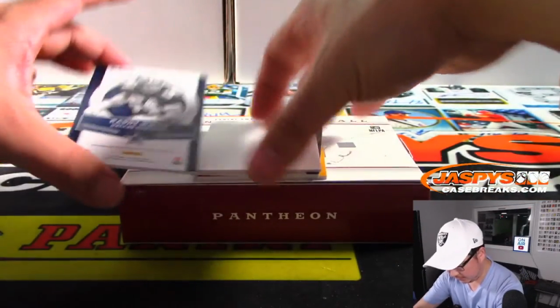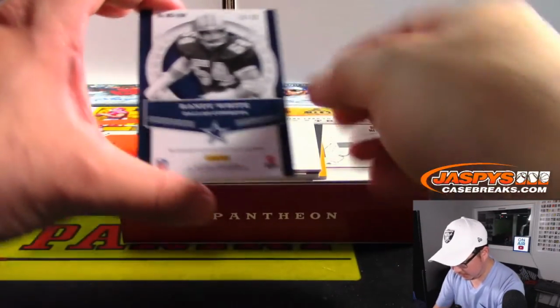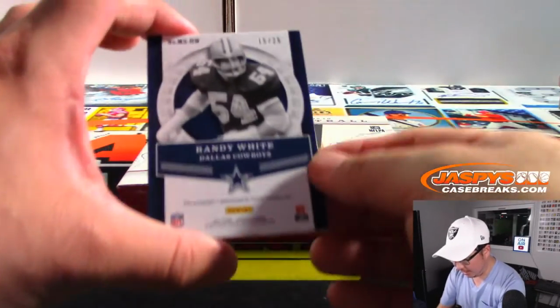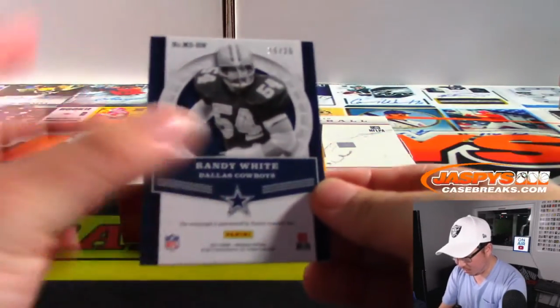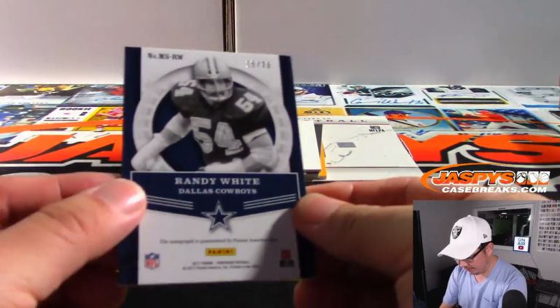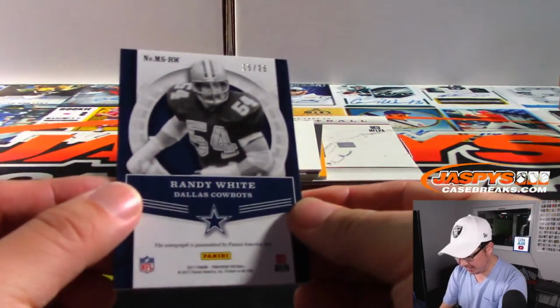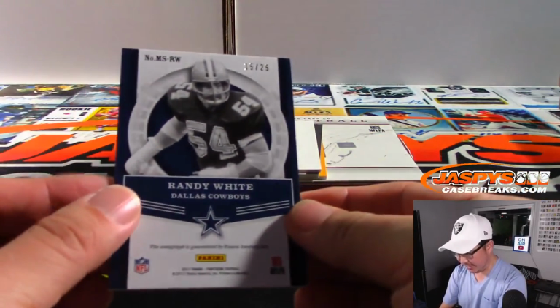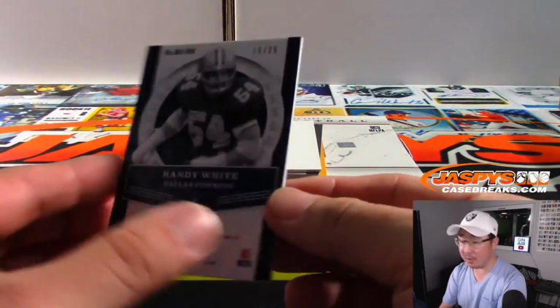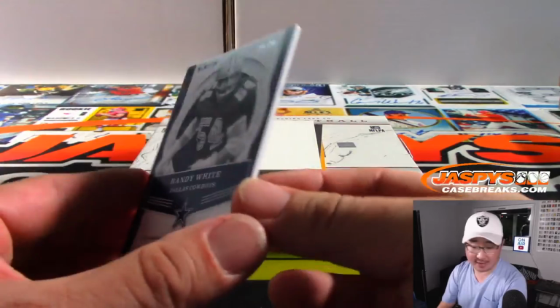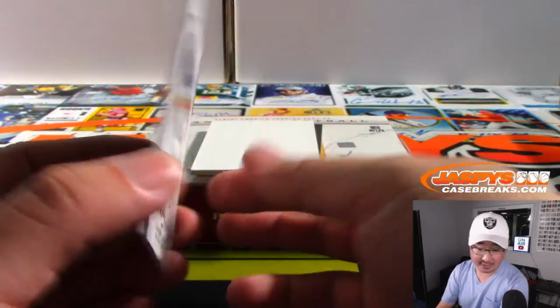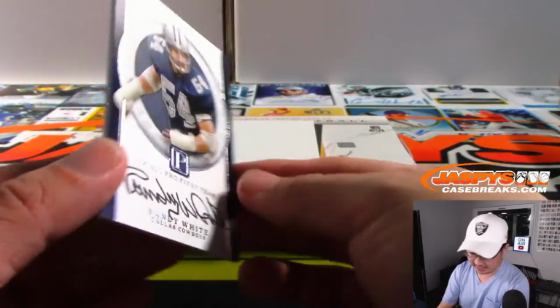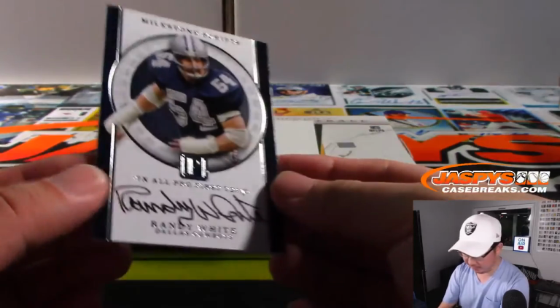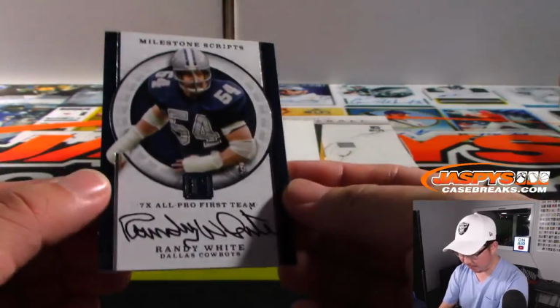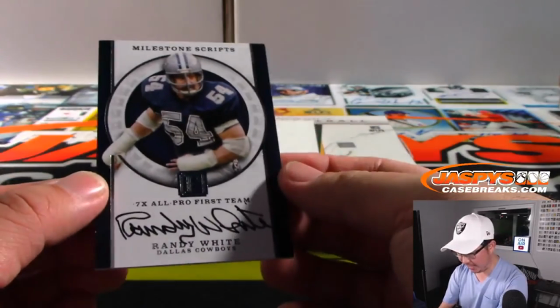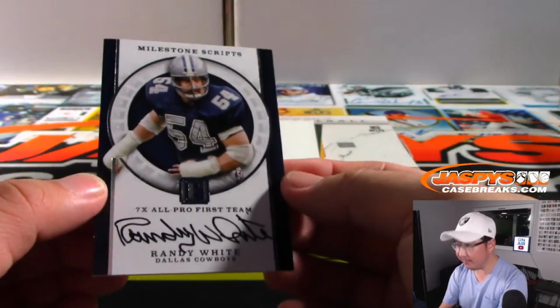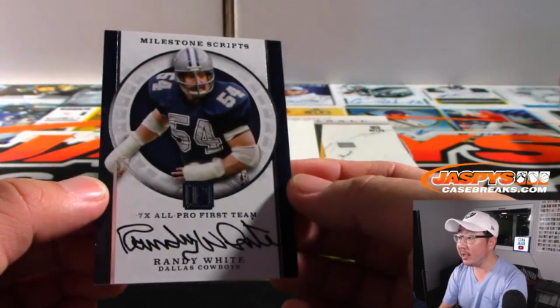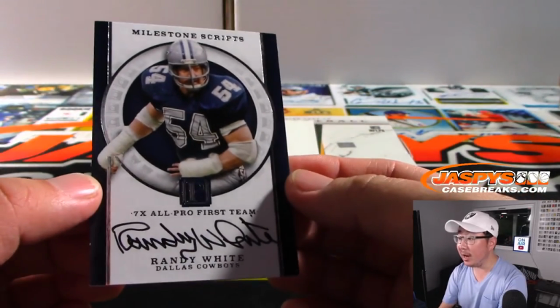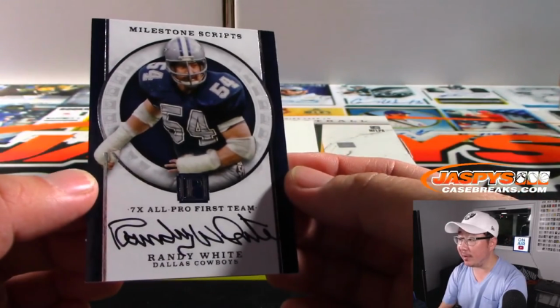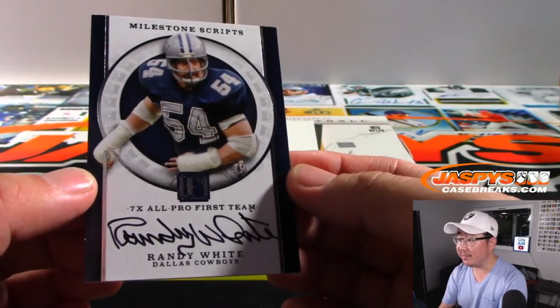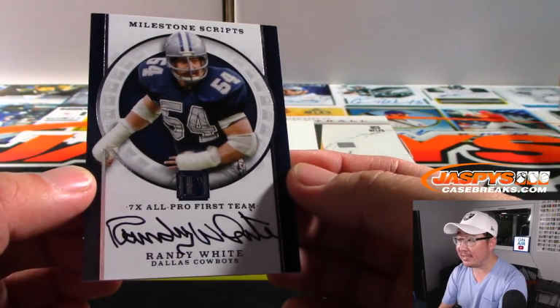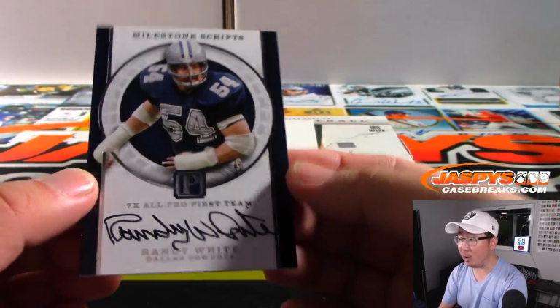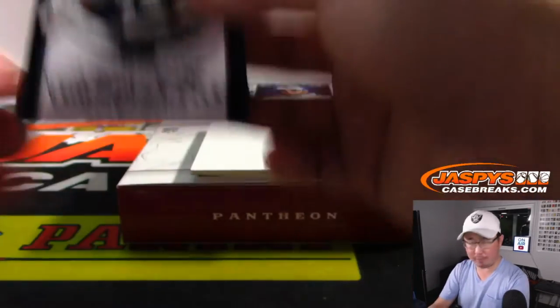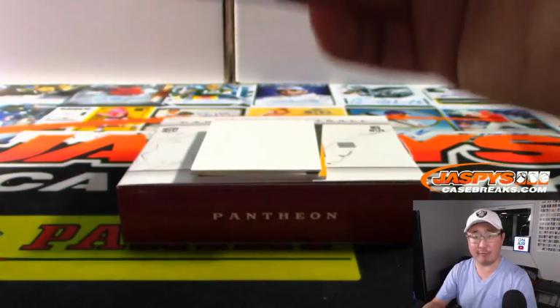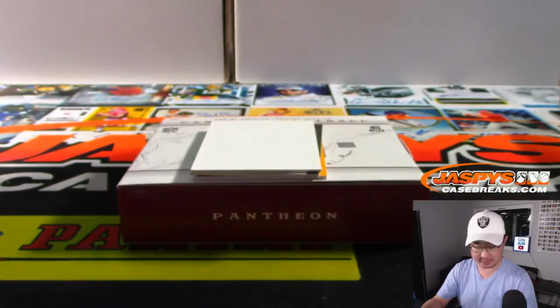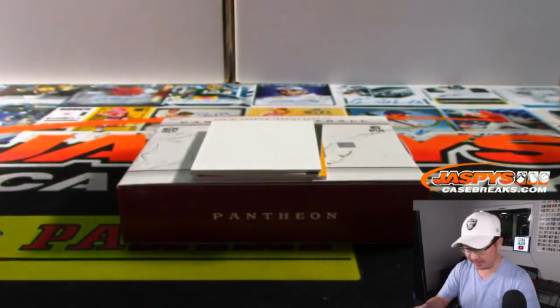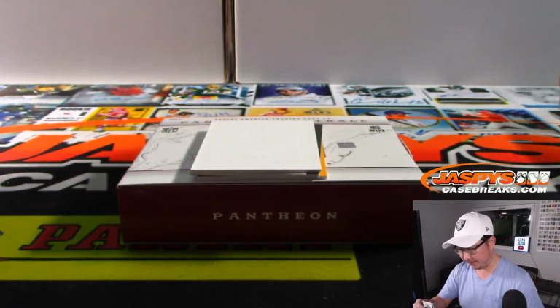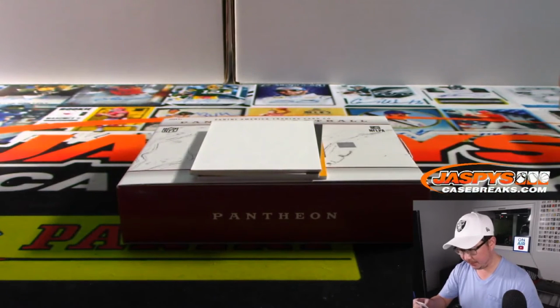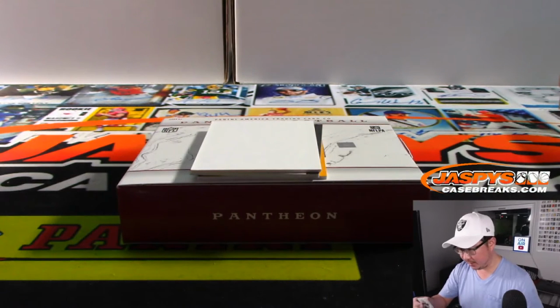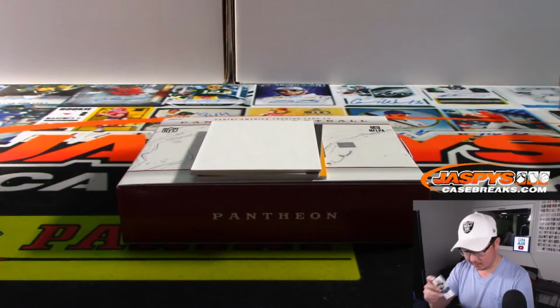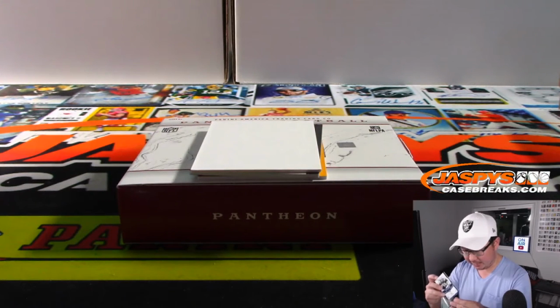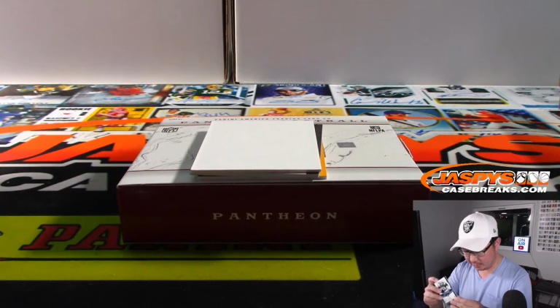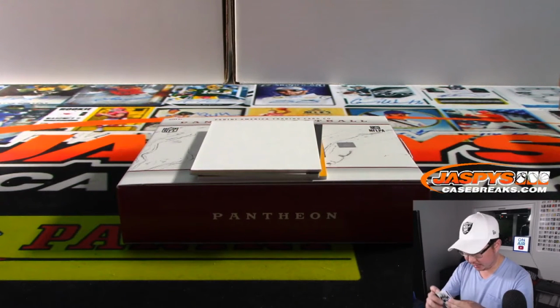Got Randy White, 15 out of 25. That goes to Evan with number five — autograph, seven-time All-Pro first team. Milestone scripts.